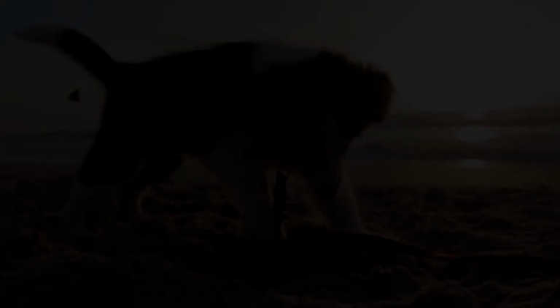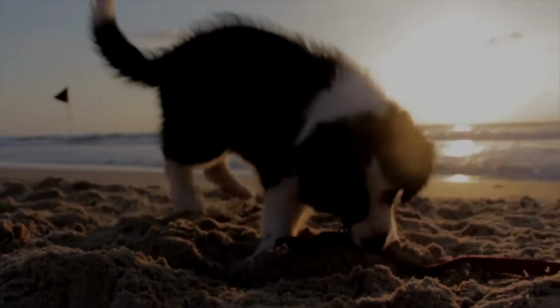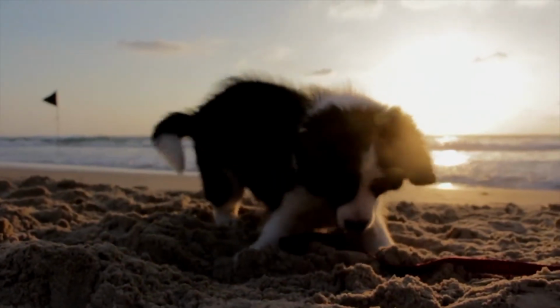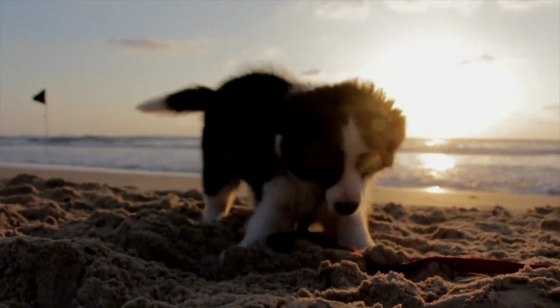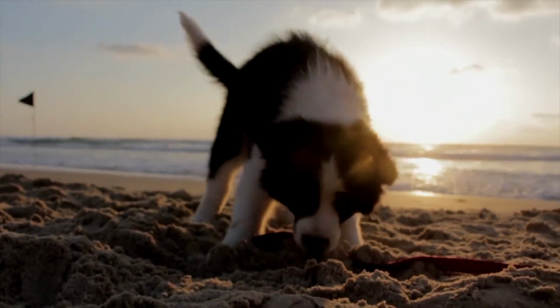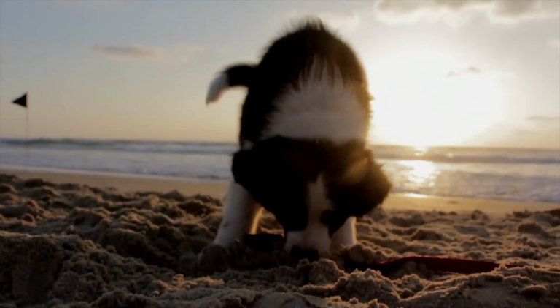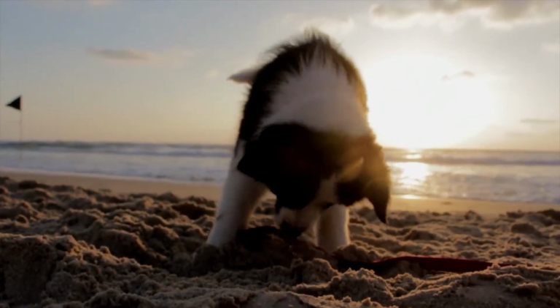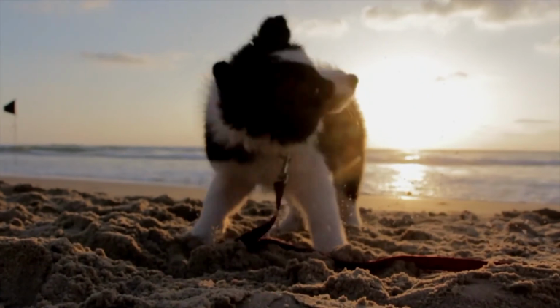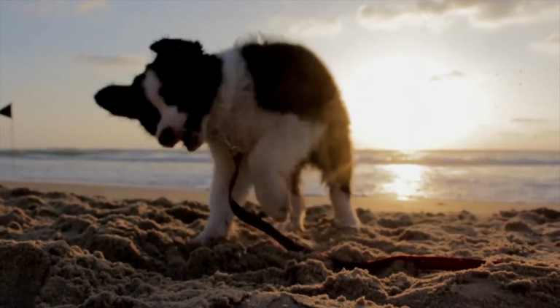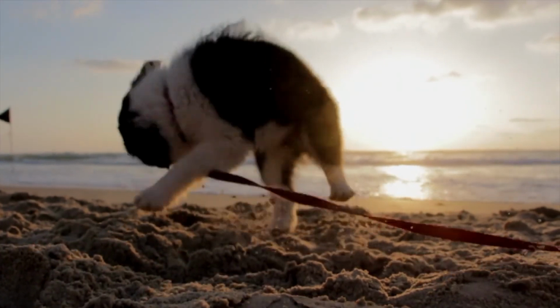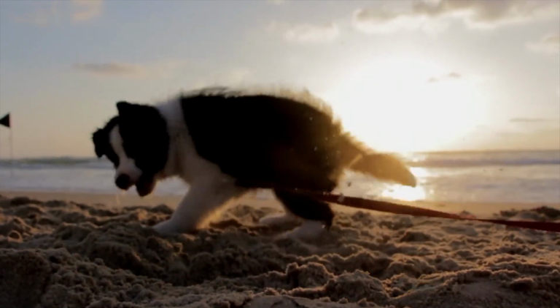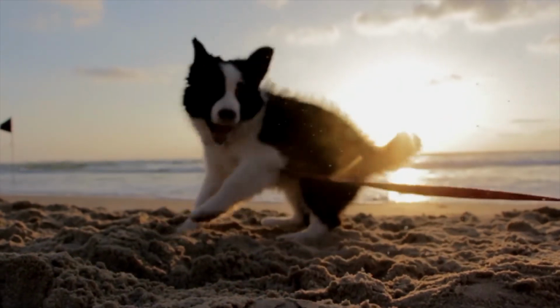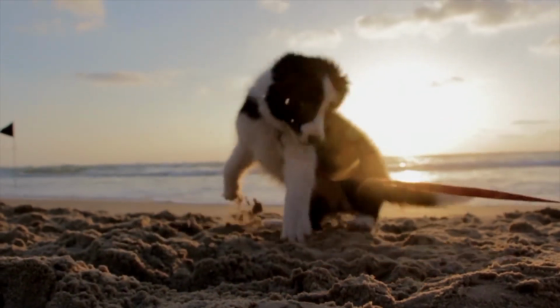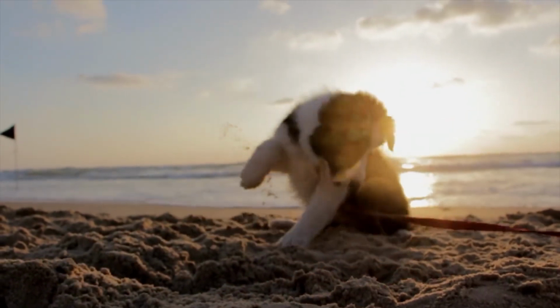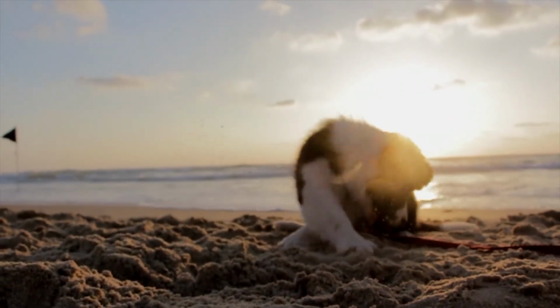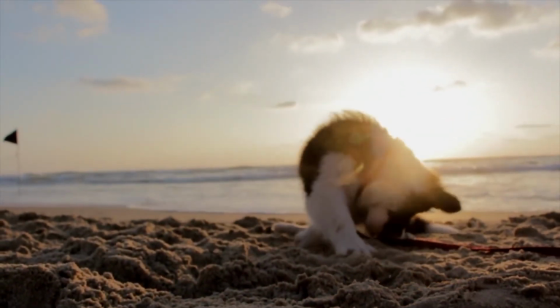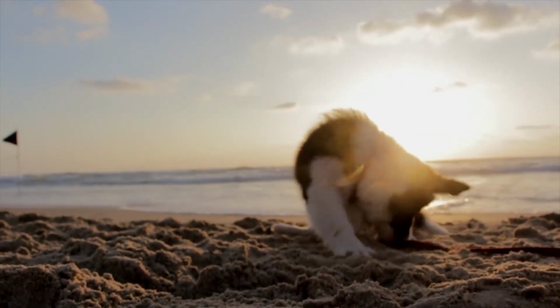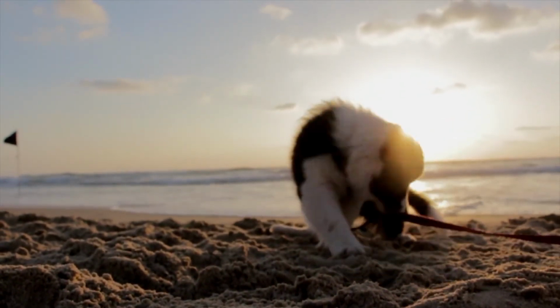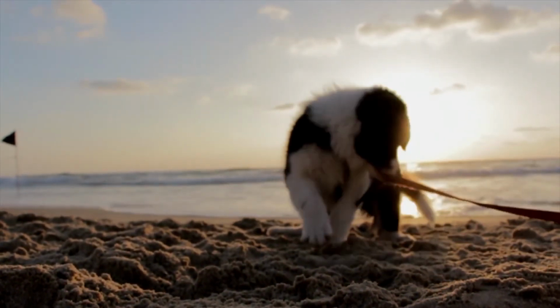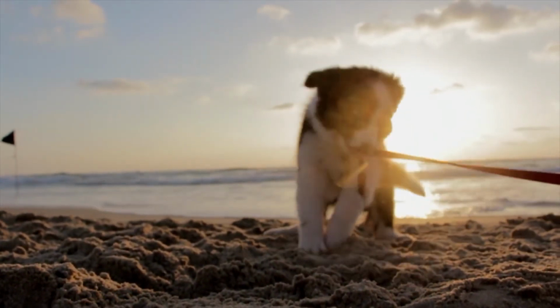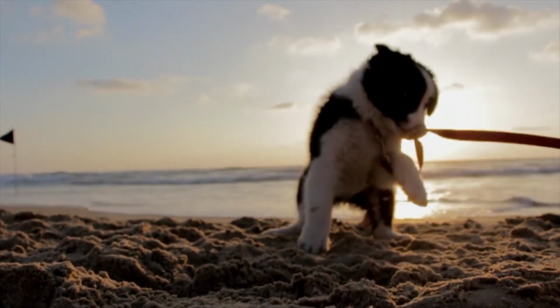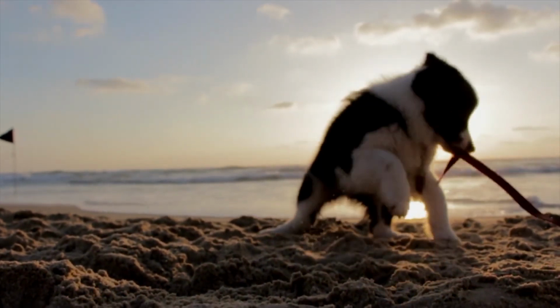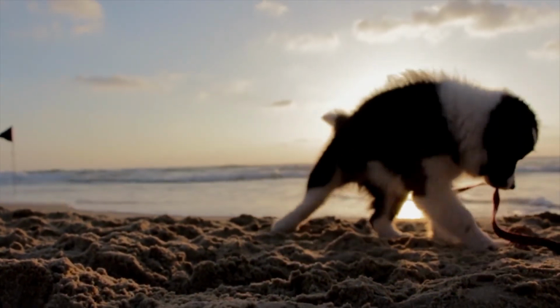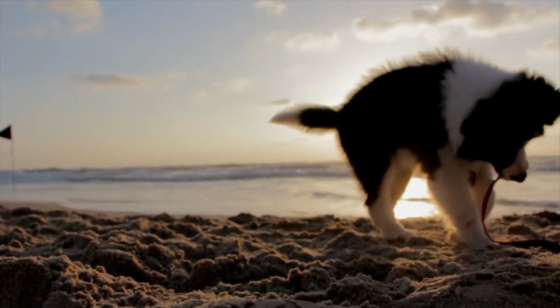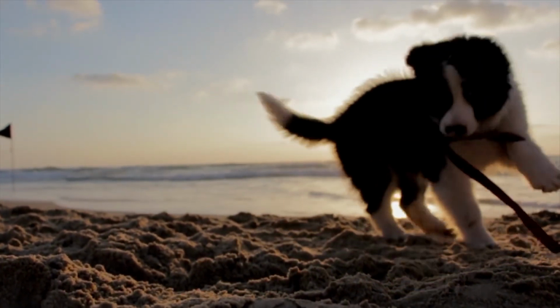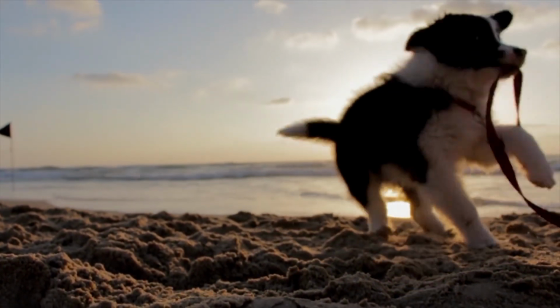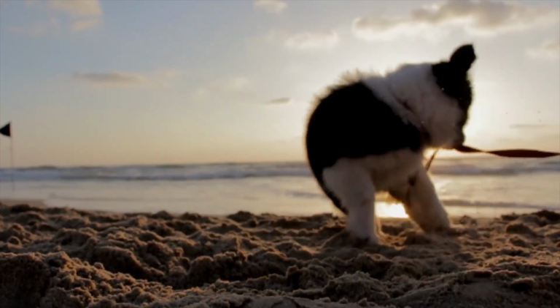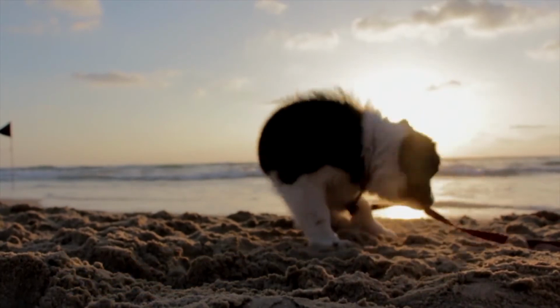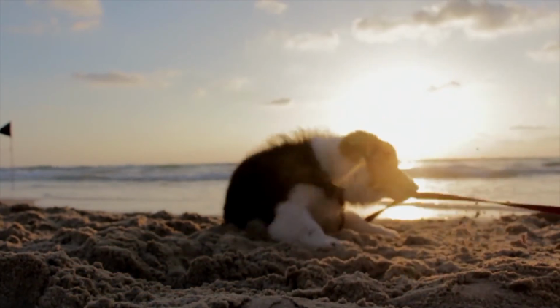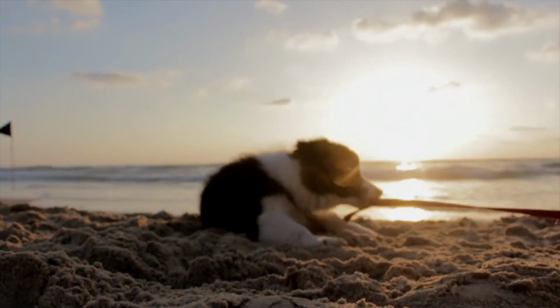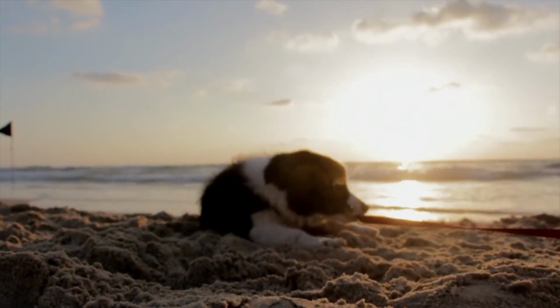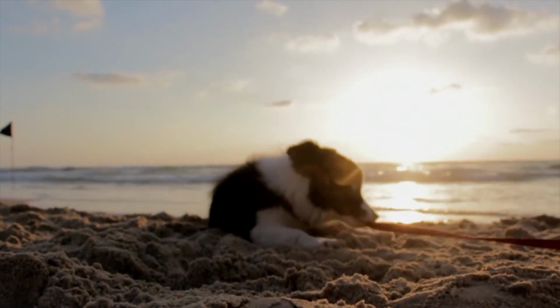In this episode, we will be covering 20 simple commands to teach your dog. So without further ado, let's jump right in and start.